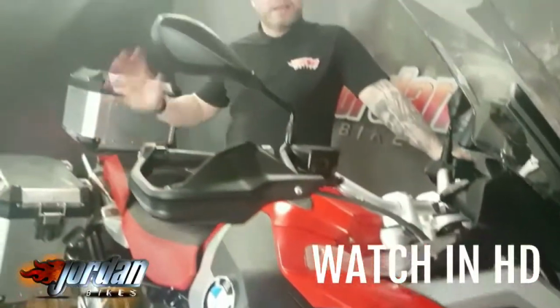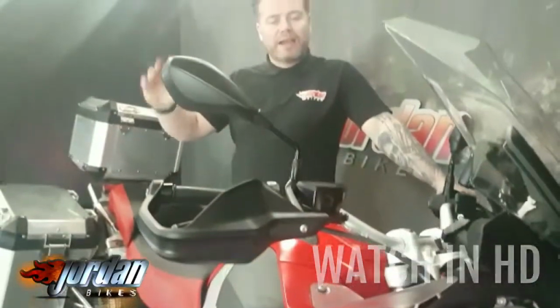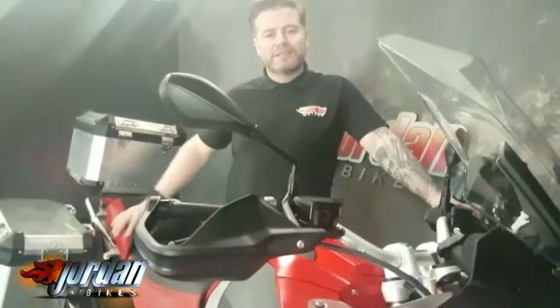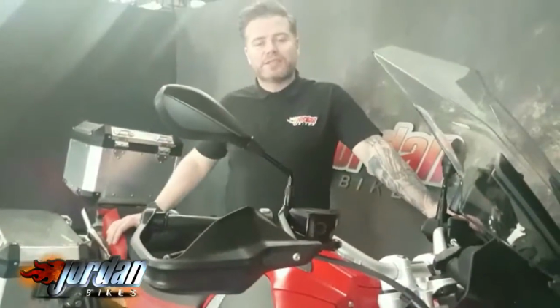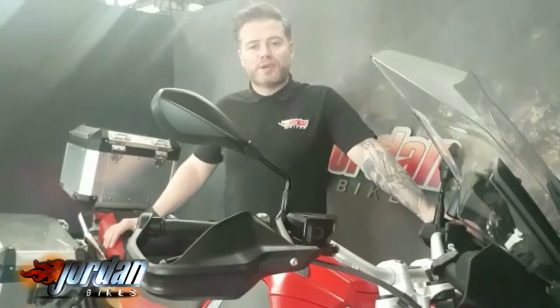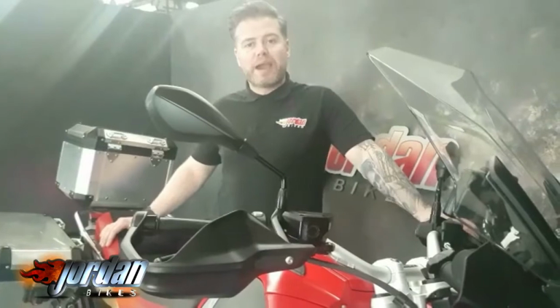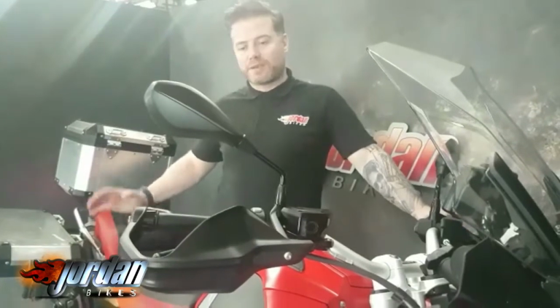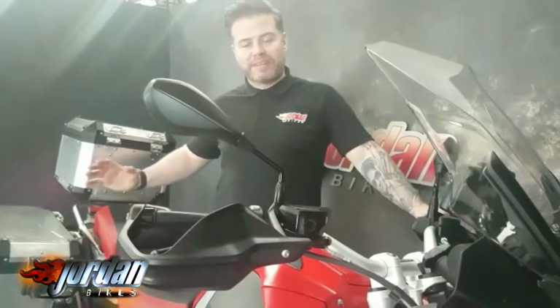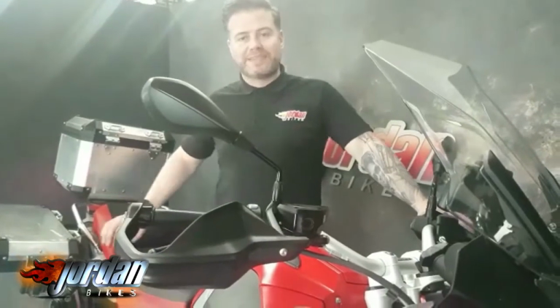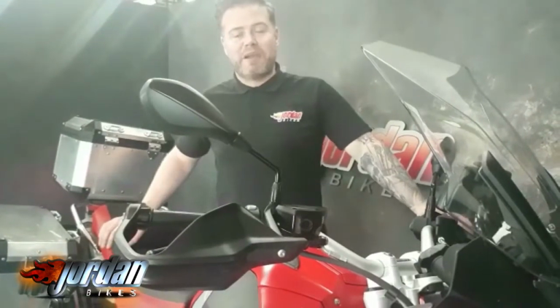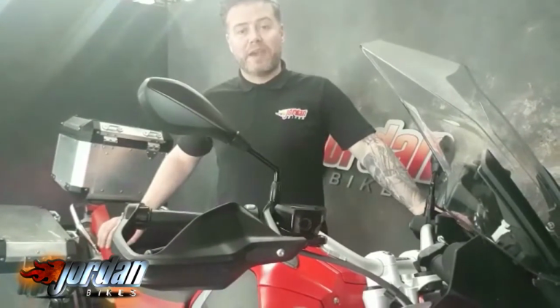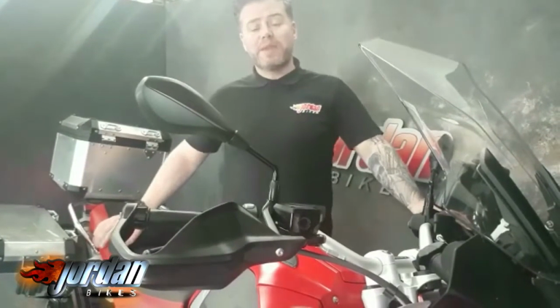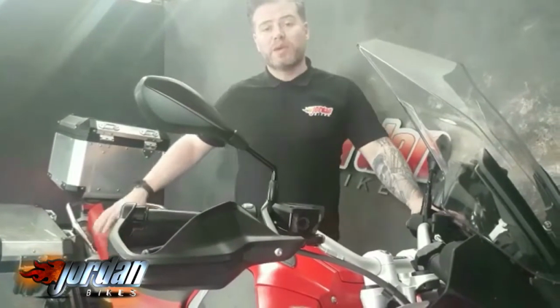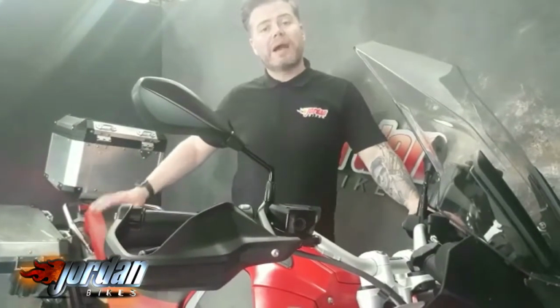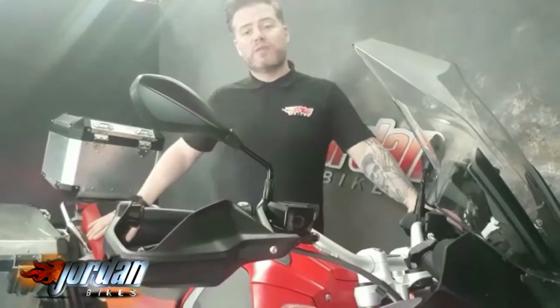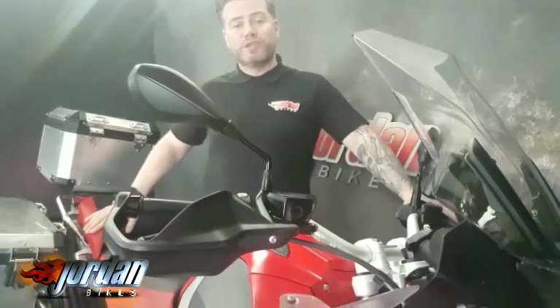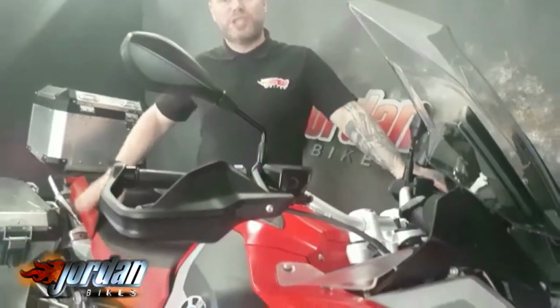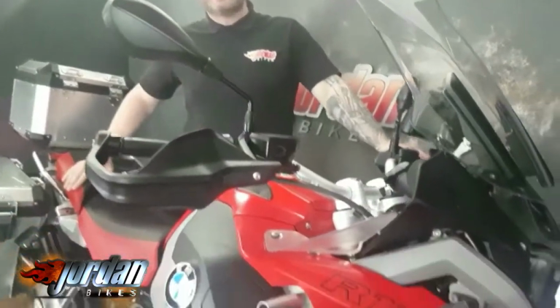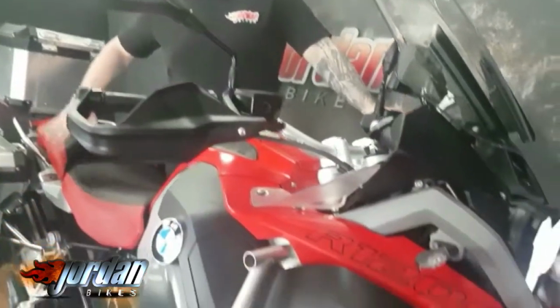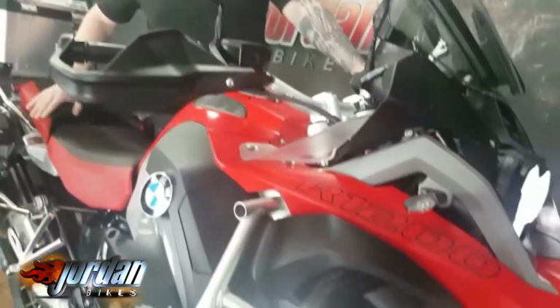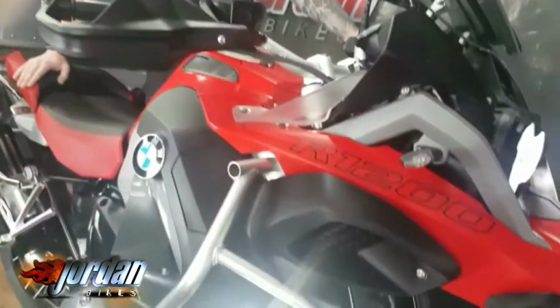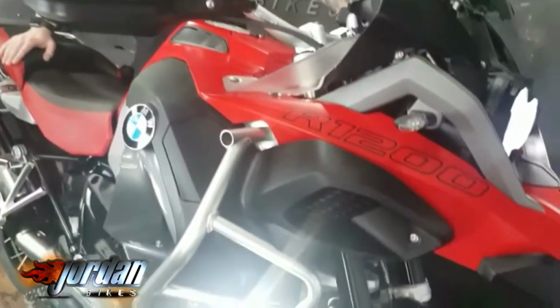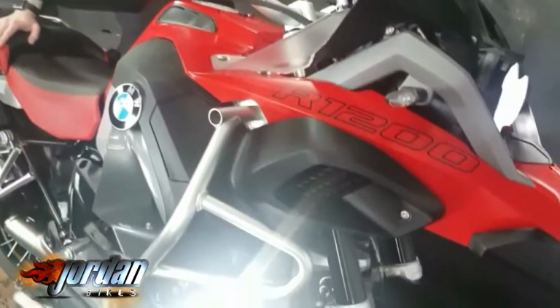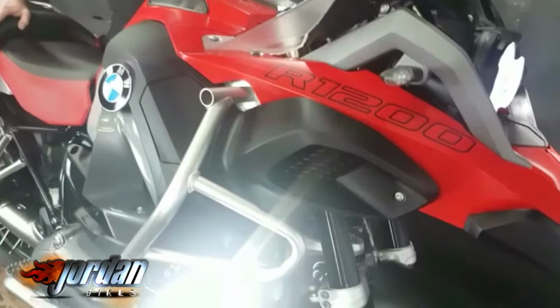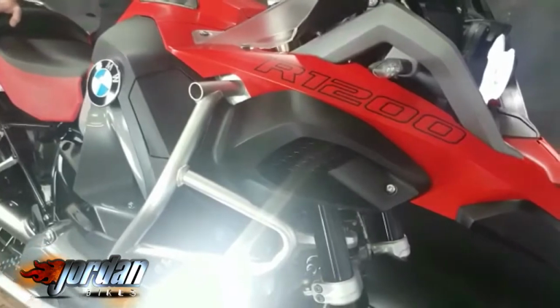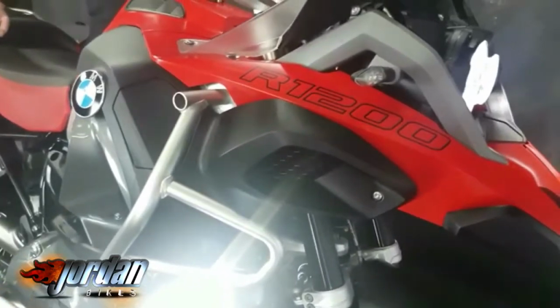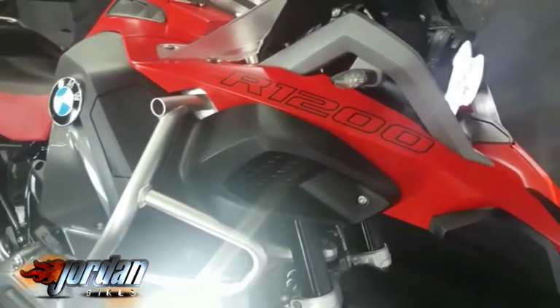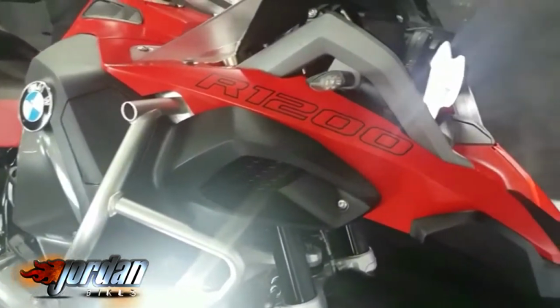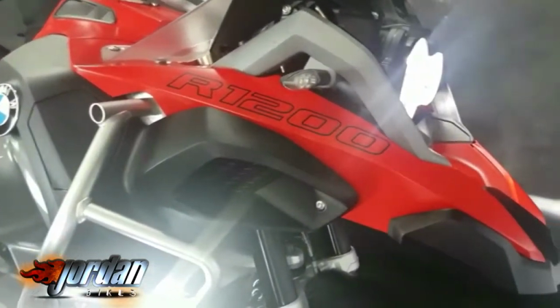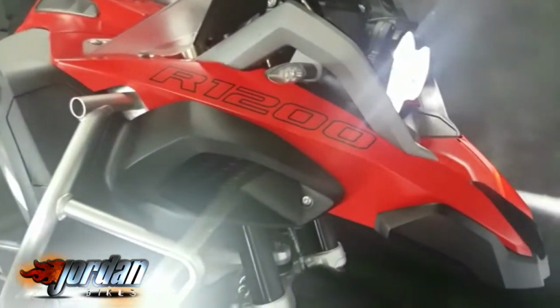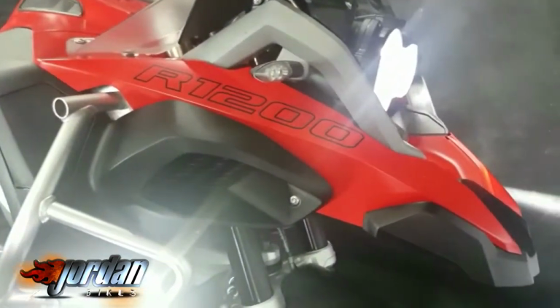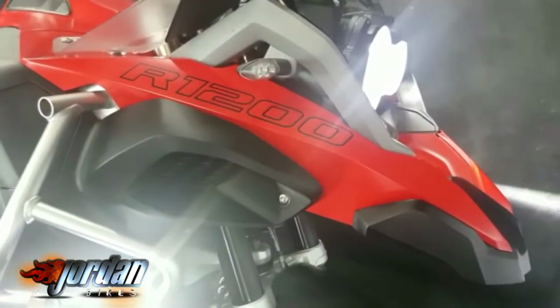Hi guys, Jason at Jordan Bikes. Got a fantastic bike for you — BMW R1200GS TE Adventure, absolute top of the range, got everything on it.